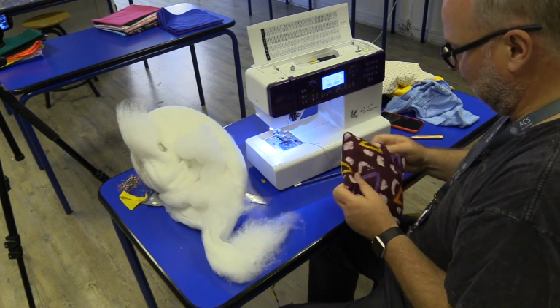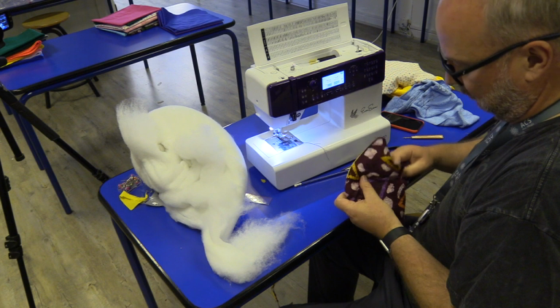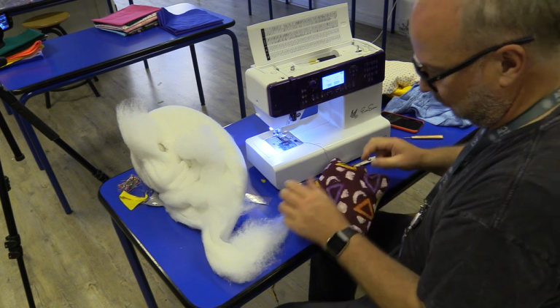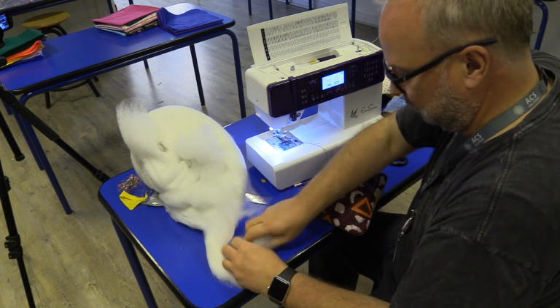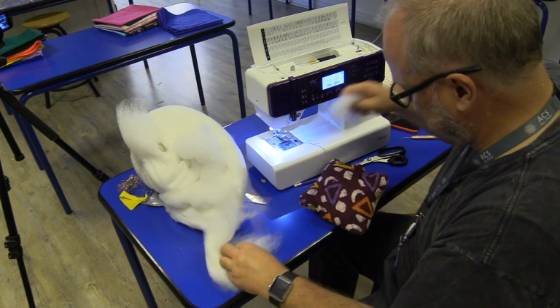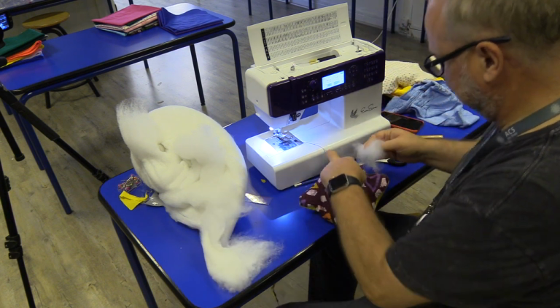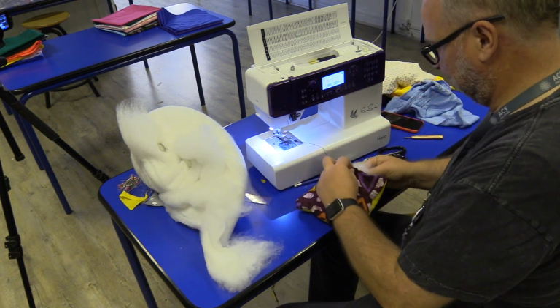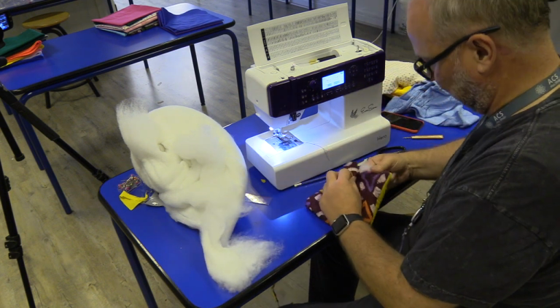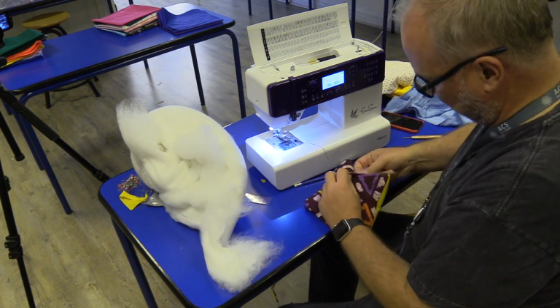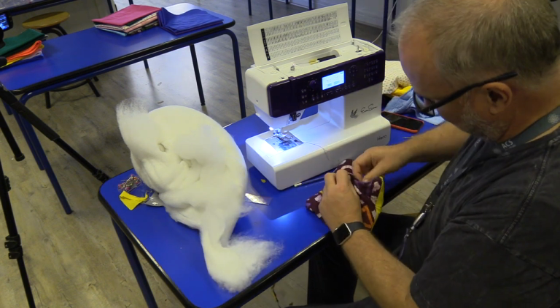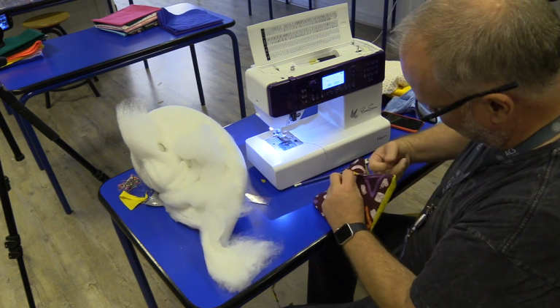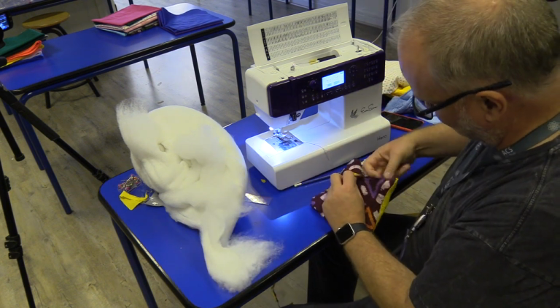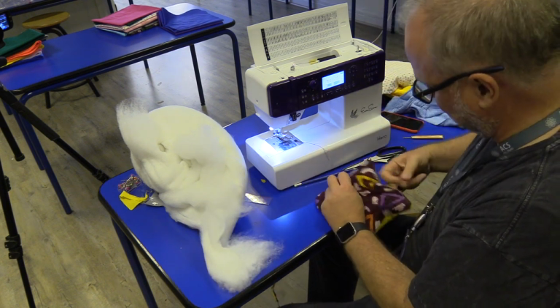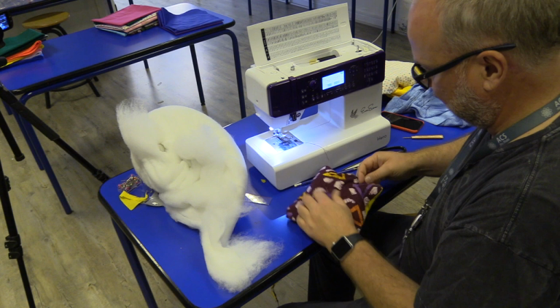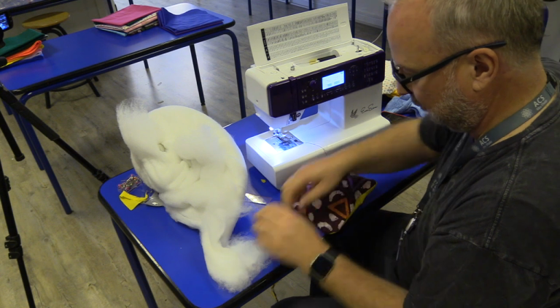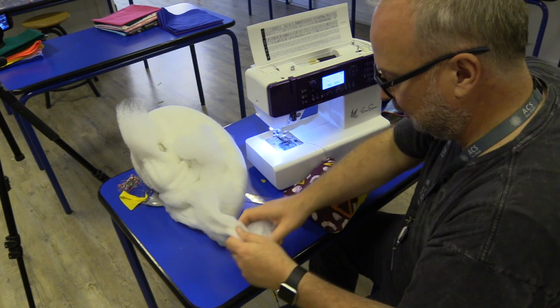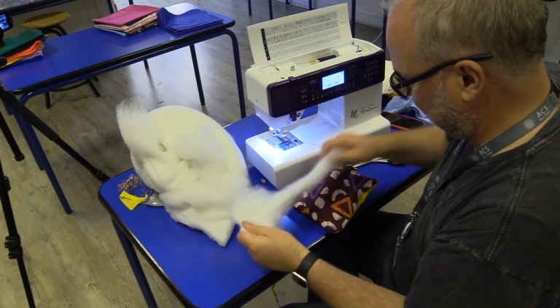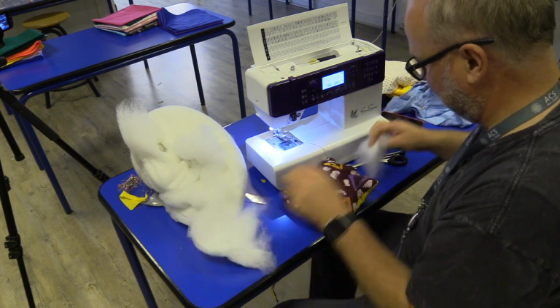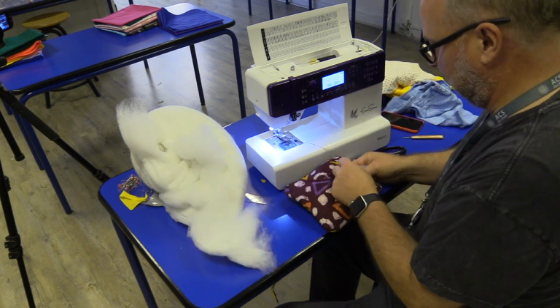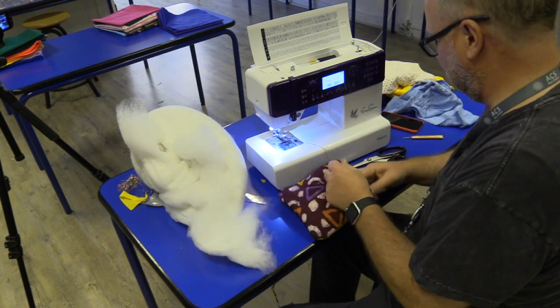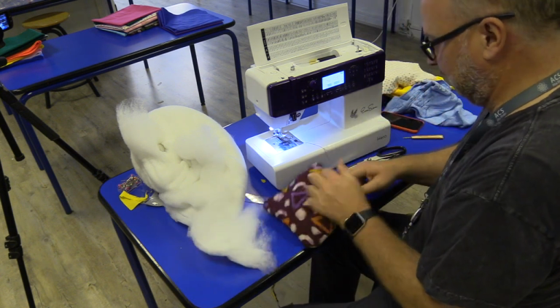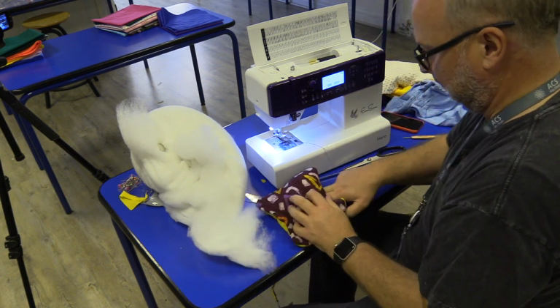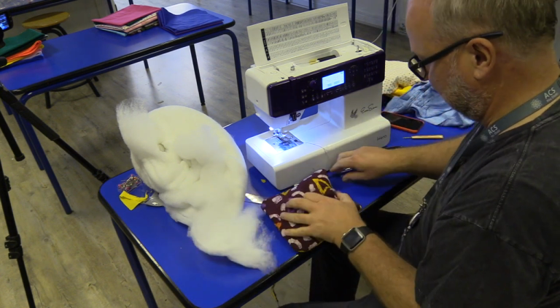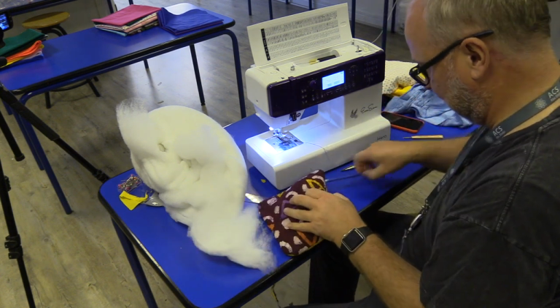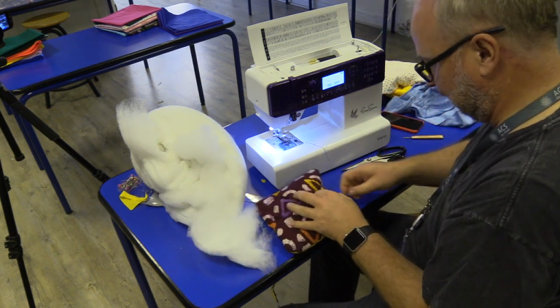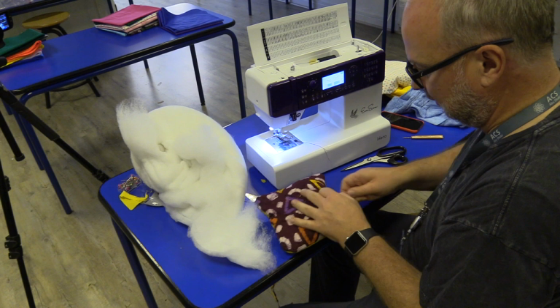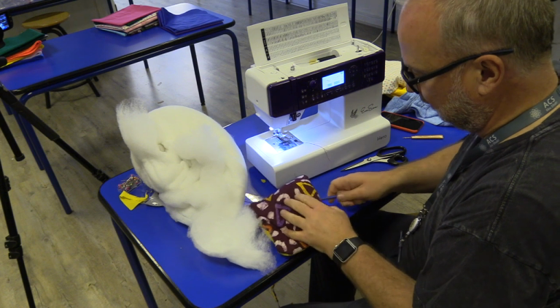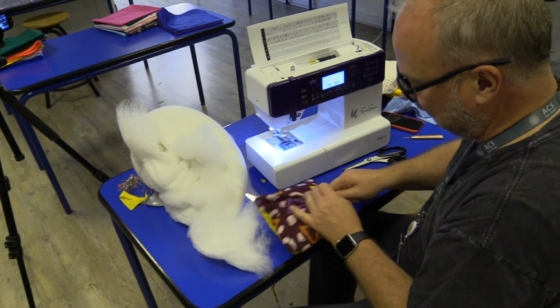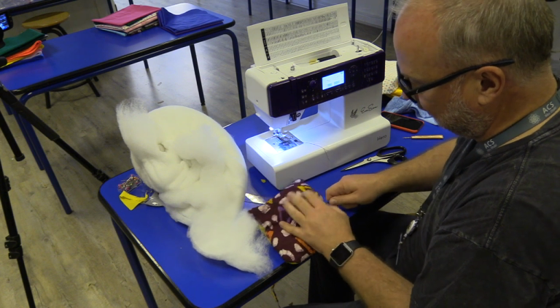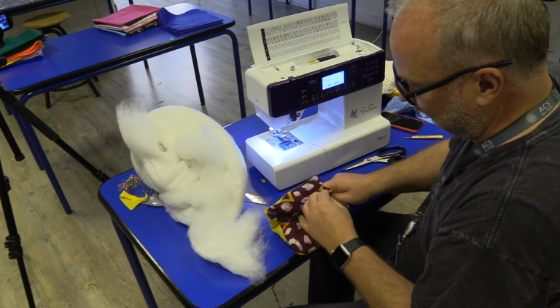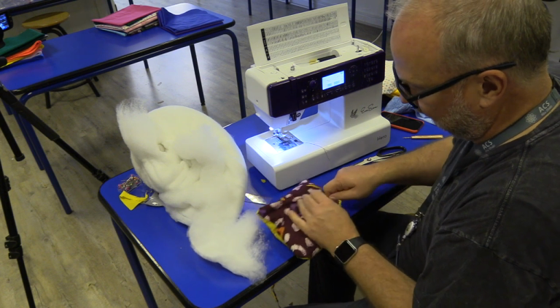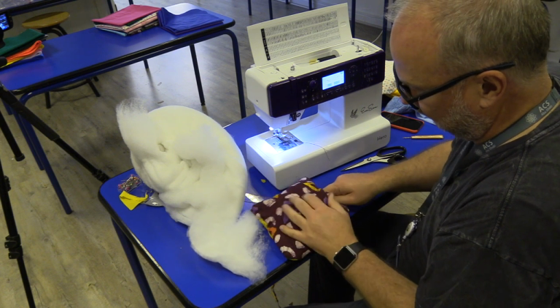I'm going to get those into the corners now. The corners here I can reach with my fingers, so I can easily shove some stuffing in, but those other ones definitely need a pencil to get the stuffing down into those corners.